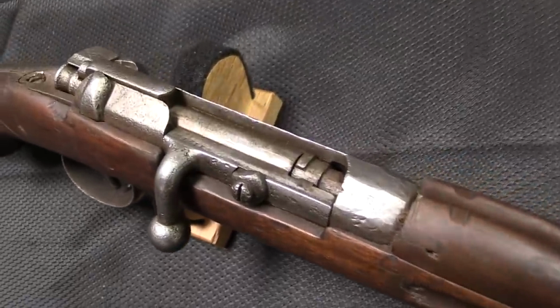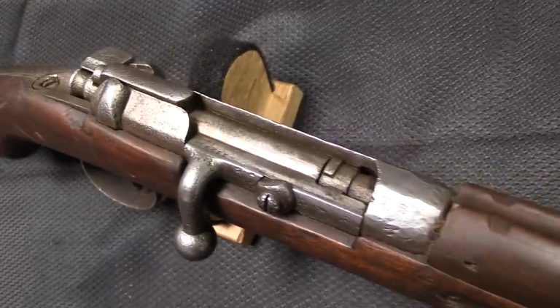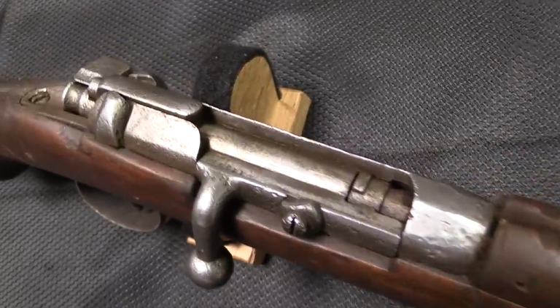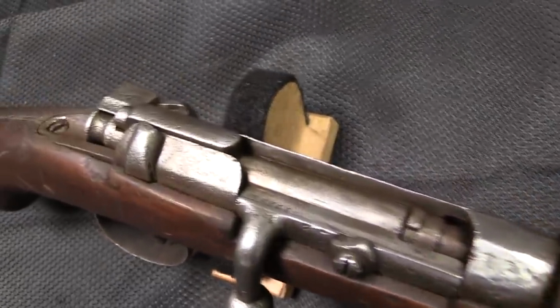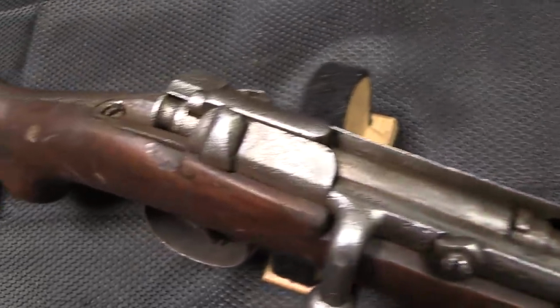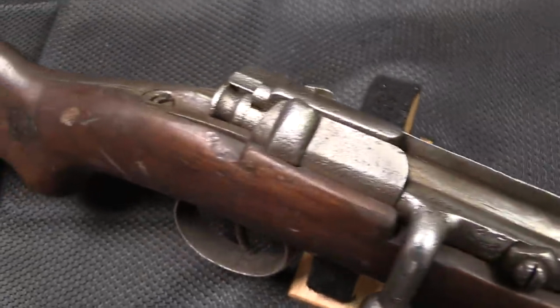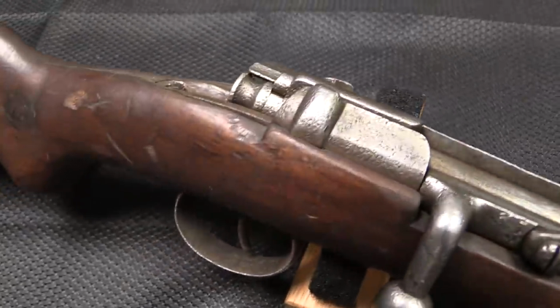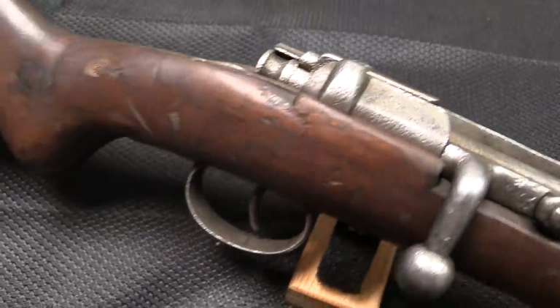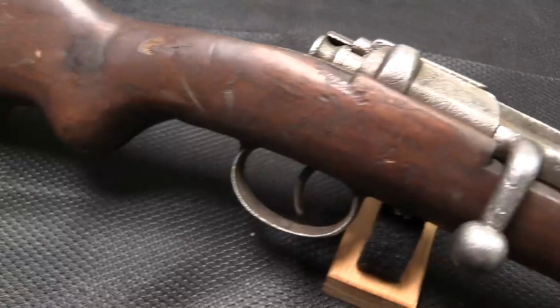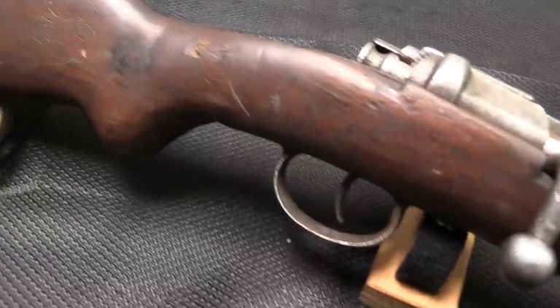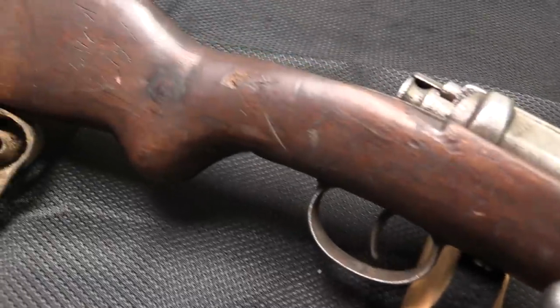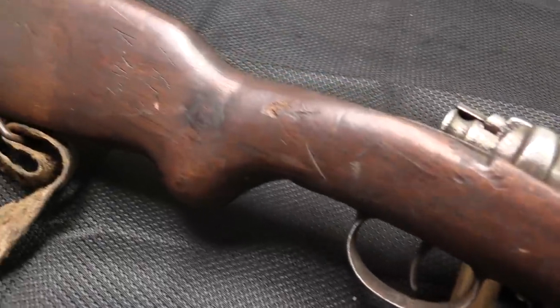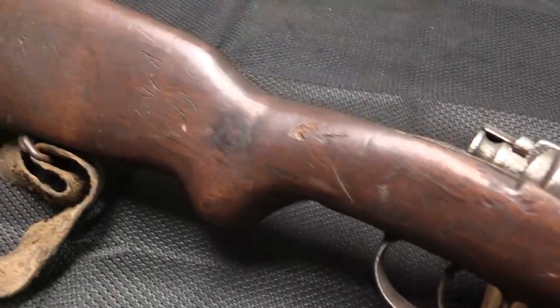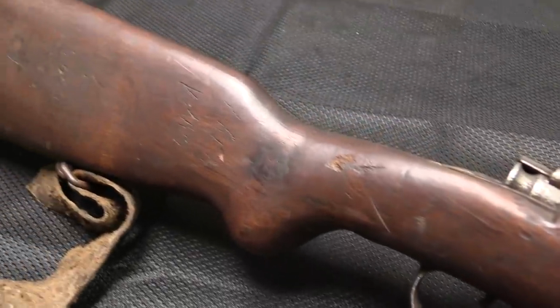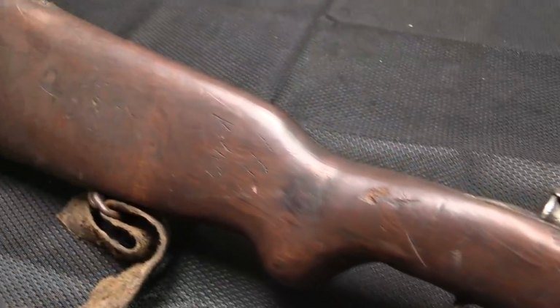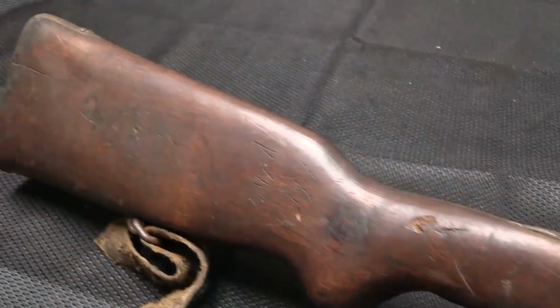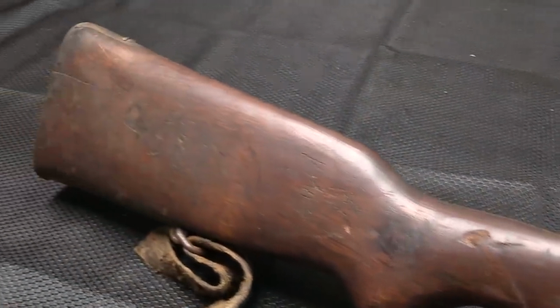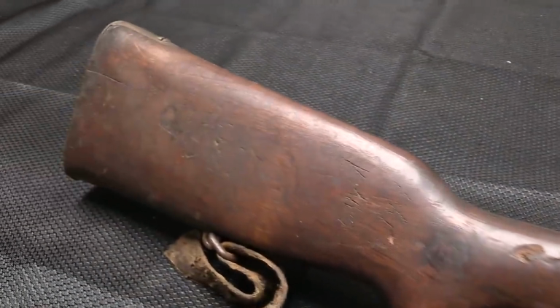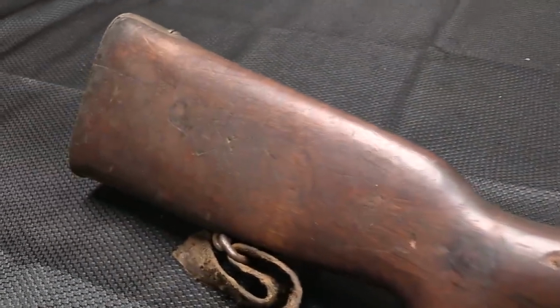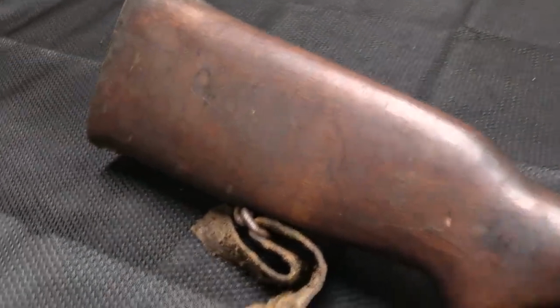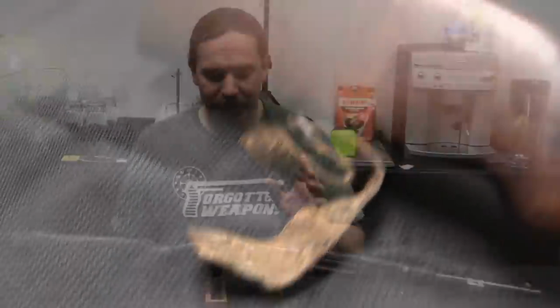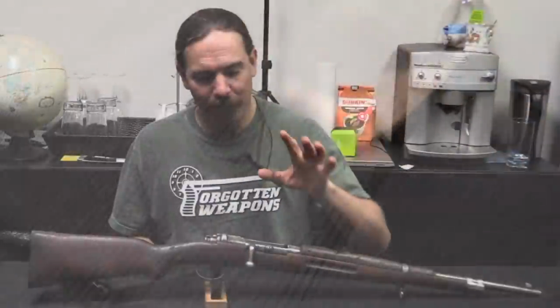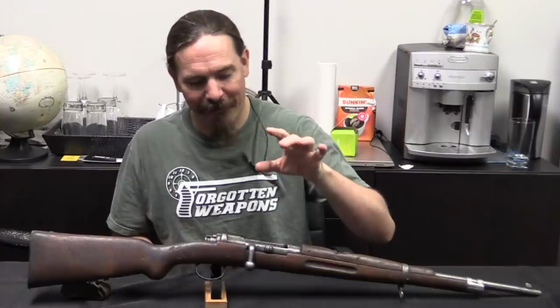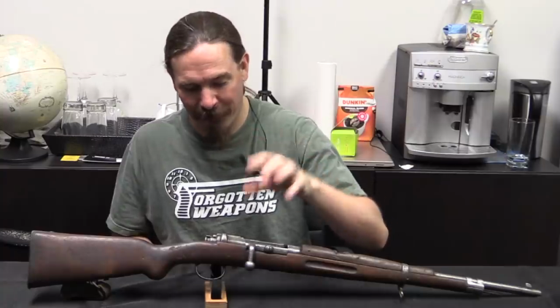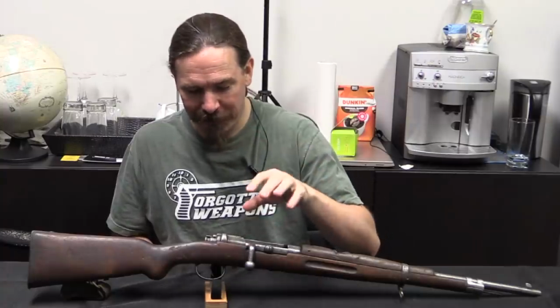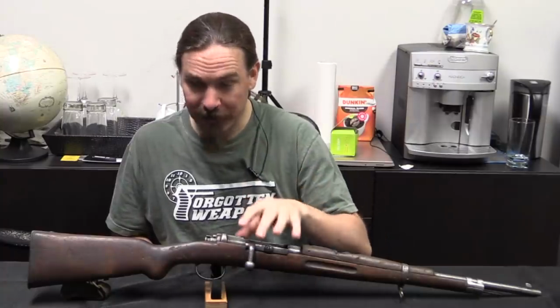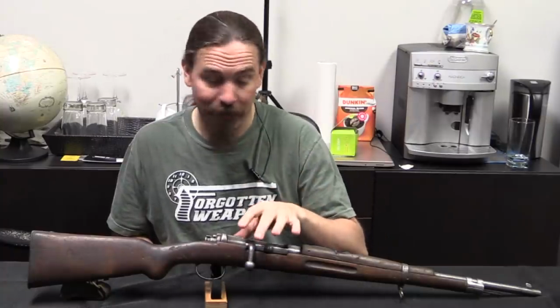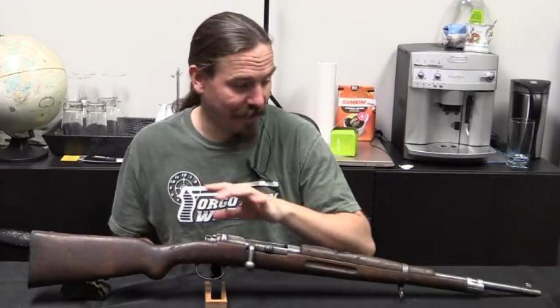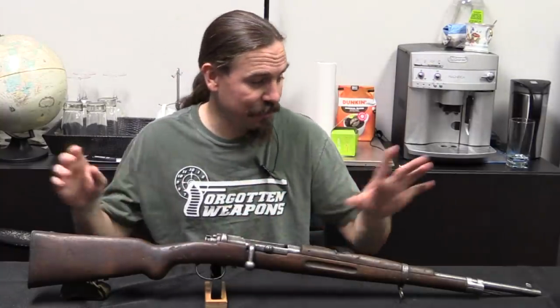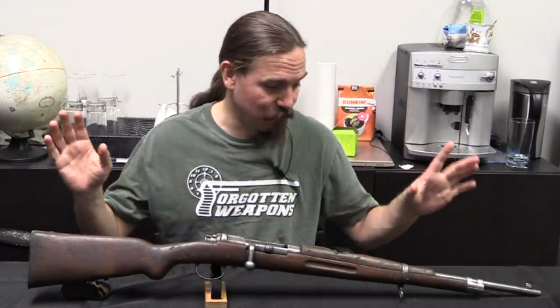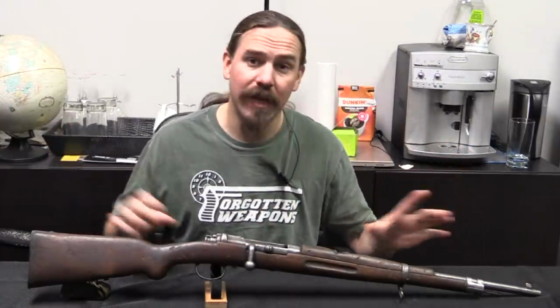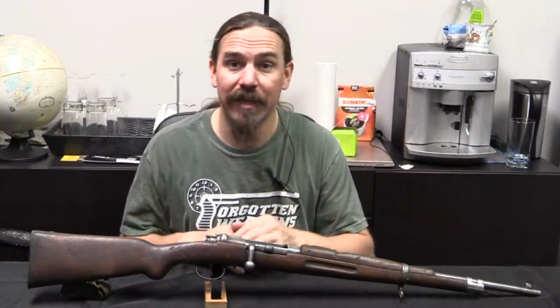Someone decided they needed it to be in a smaller calibre than 11mm Mauser, and they also wanted it in a totally different stock. So we have the original bolt and receiver, and everything else is weird and put together.